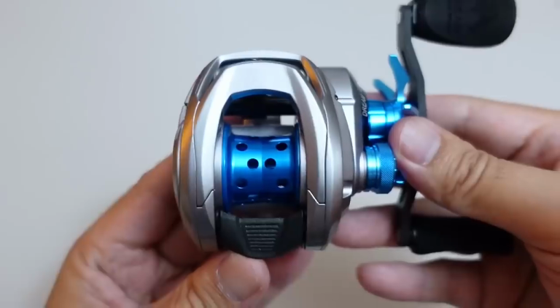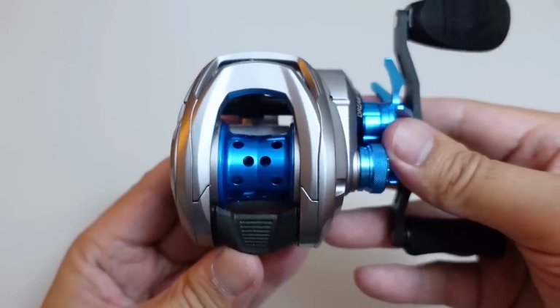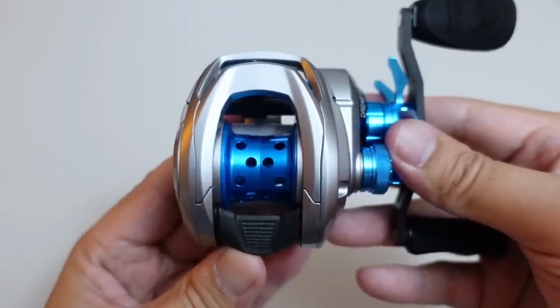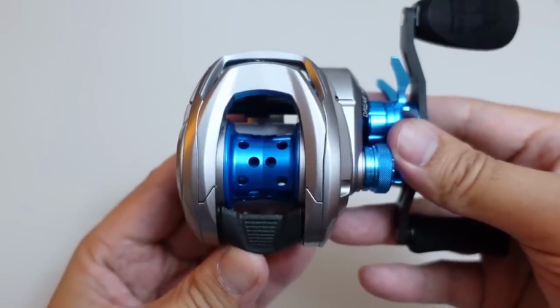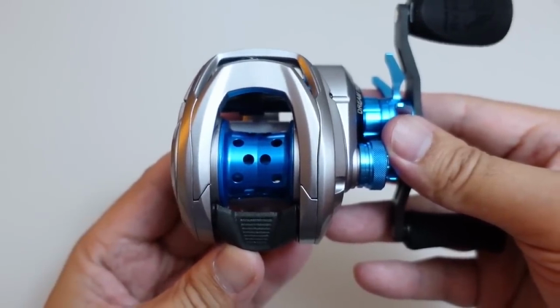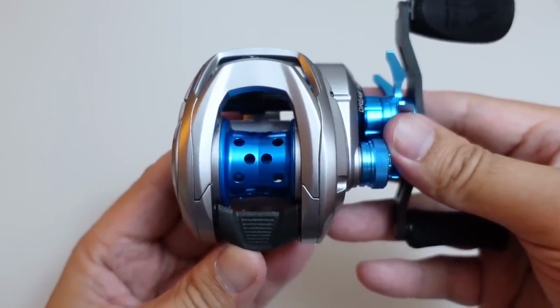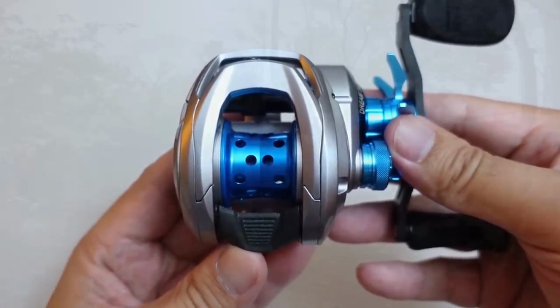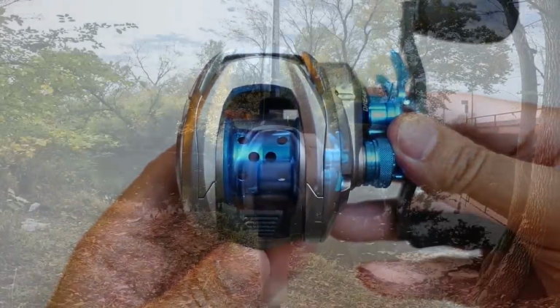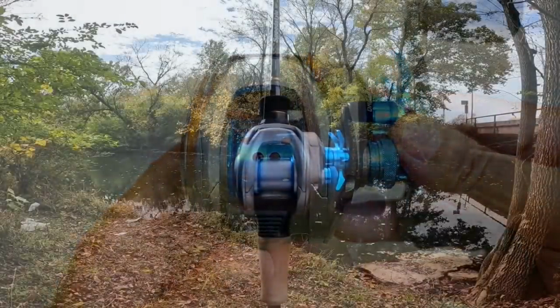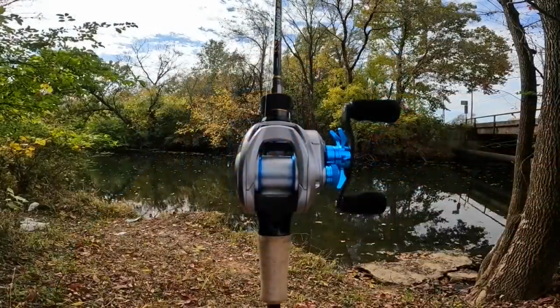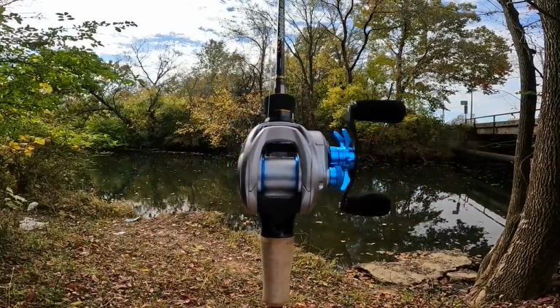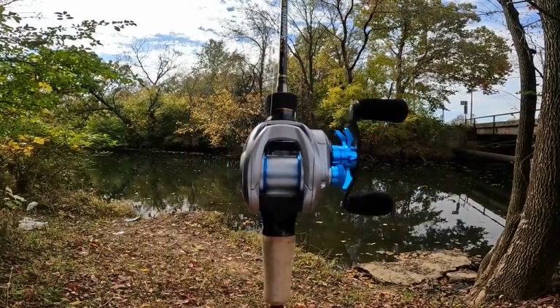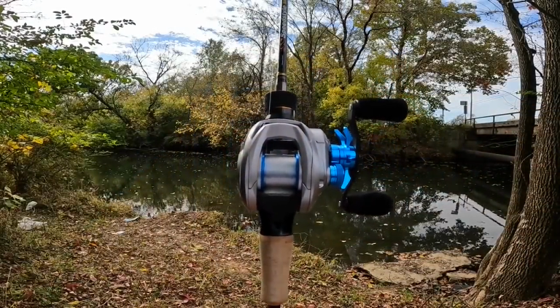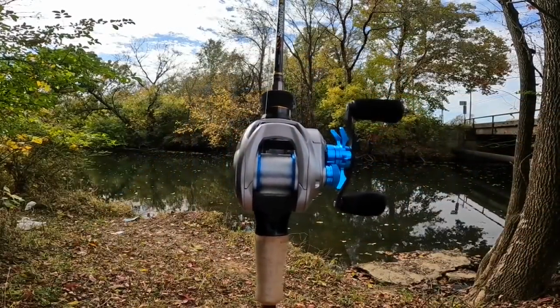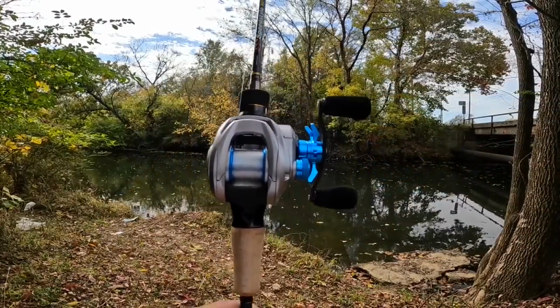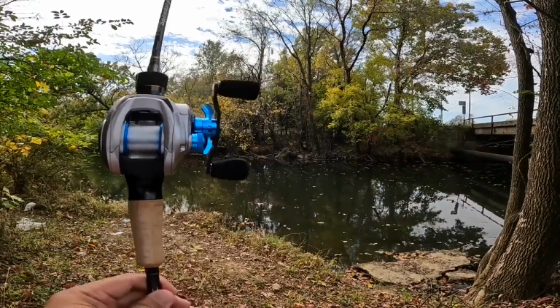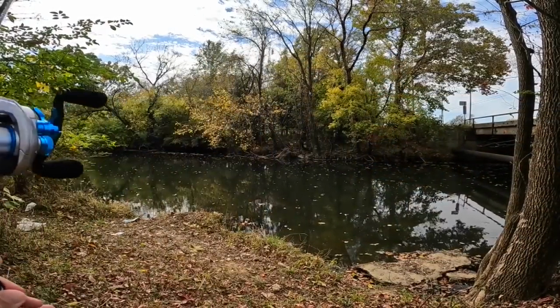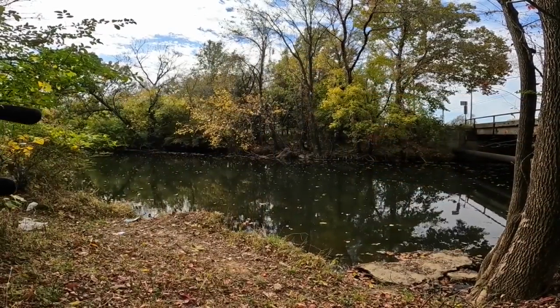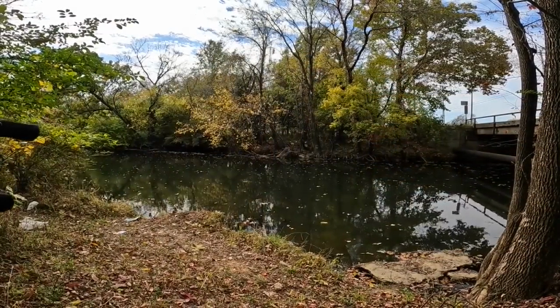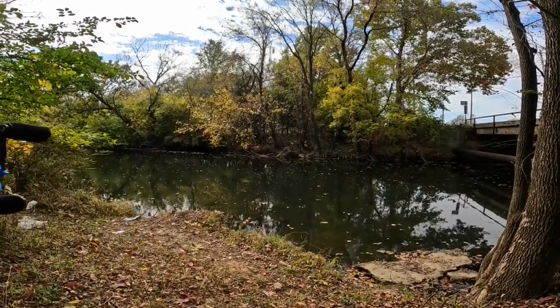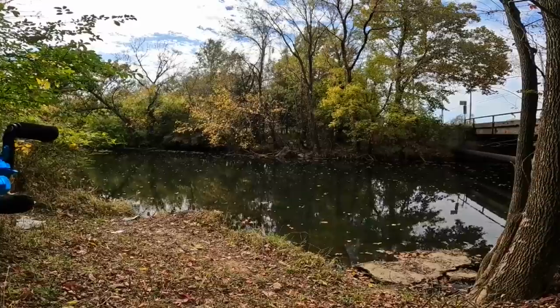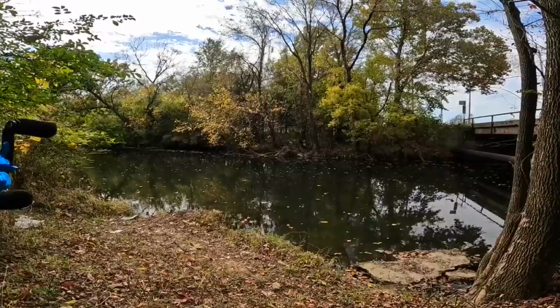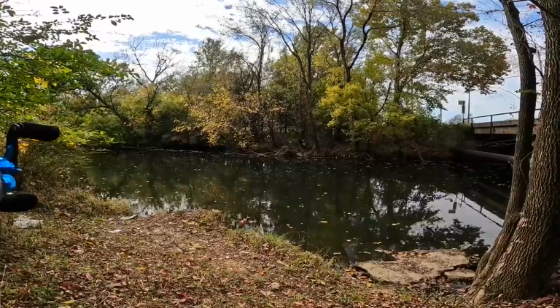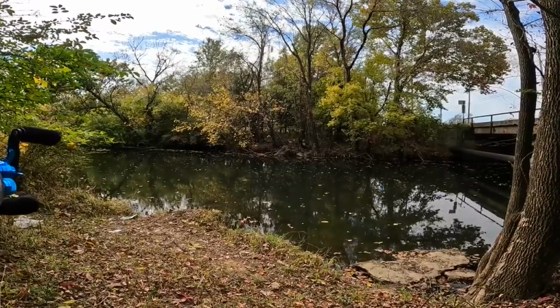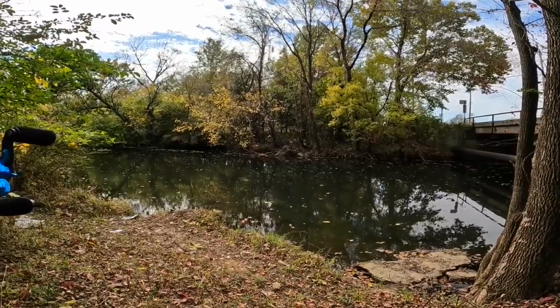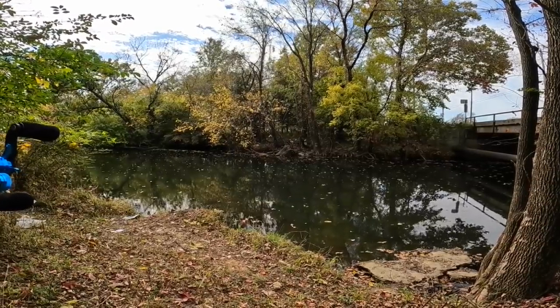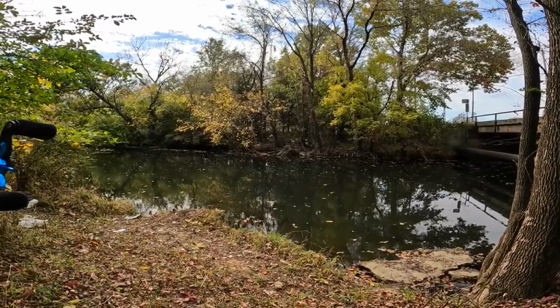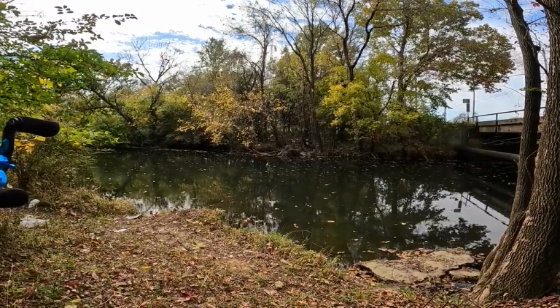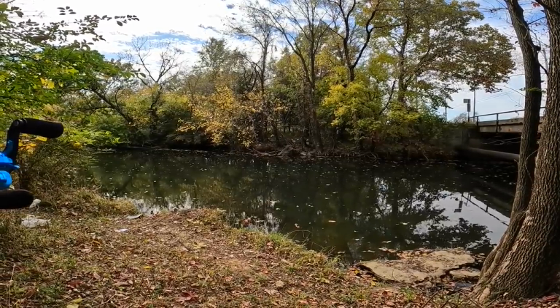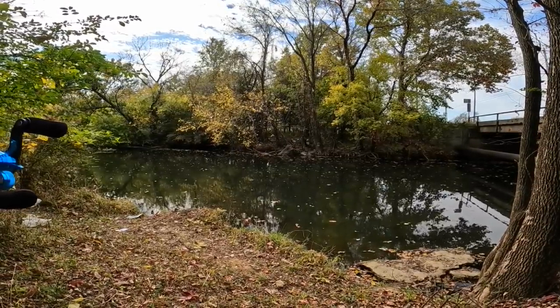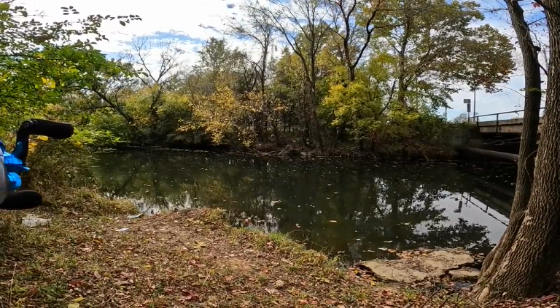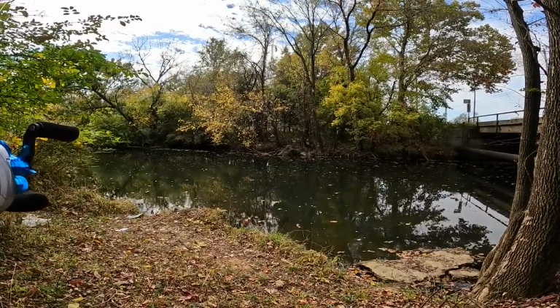Now it's time to do some fishing. I made it out here to this creek, and this creek feeds into a big reservoir.